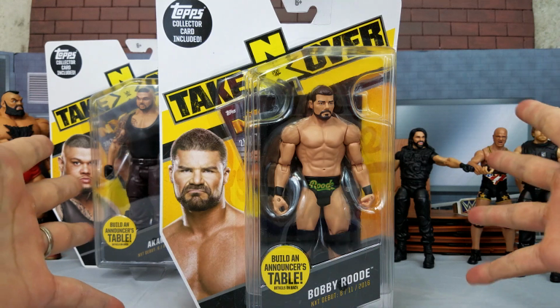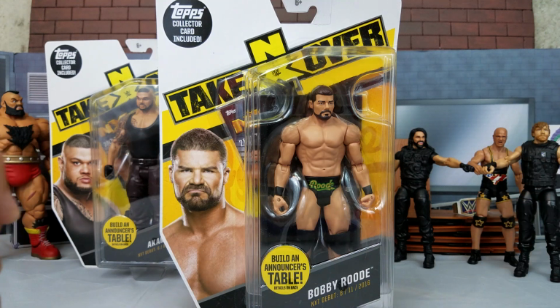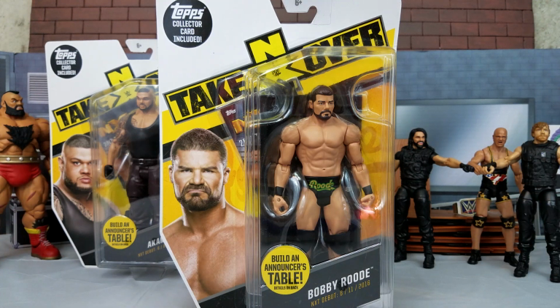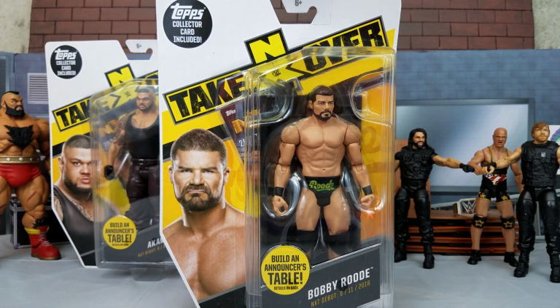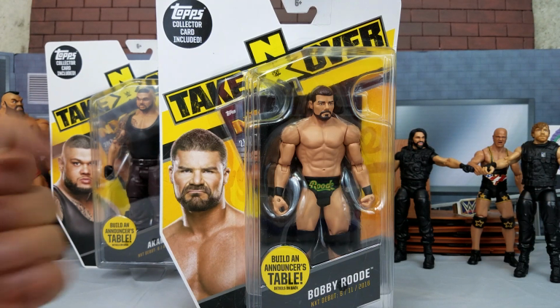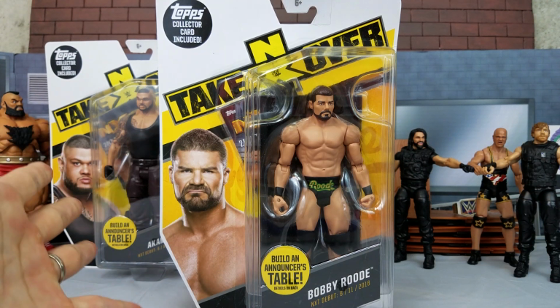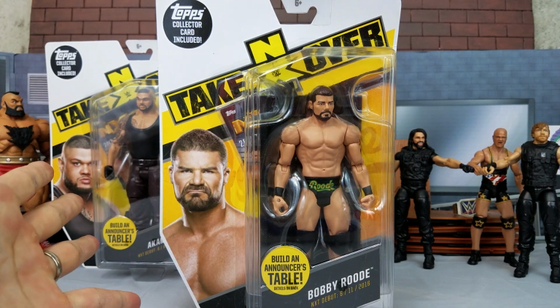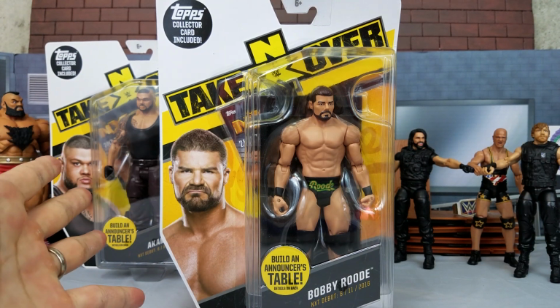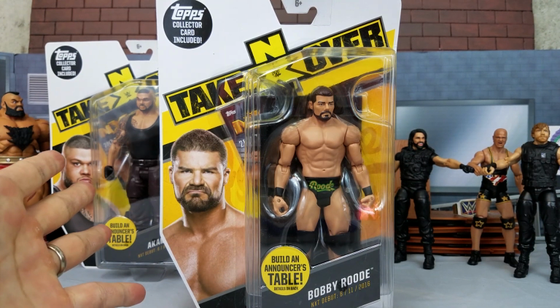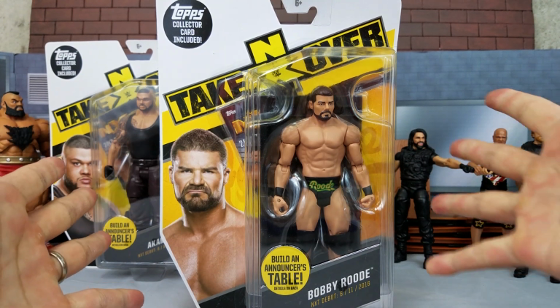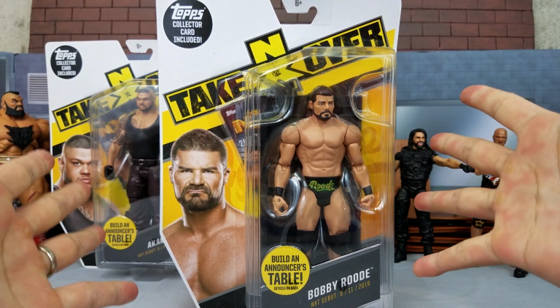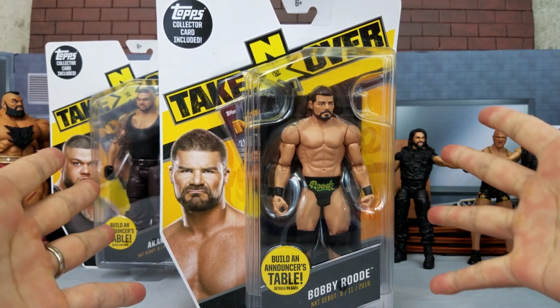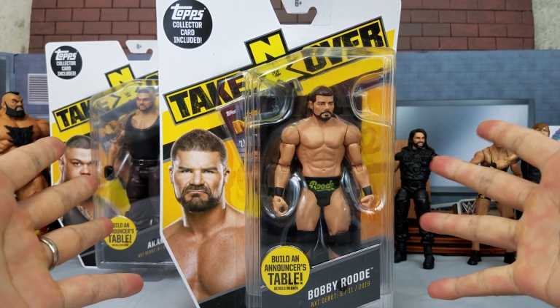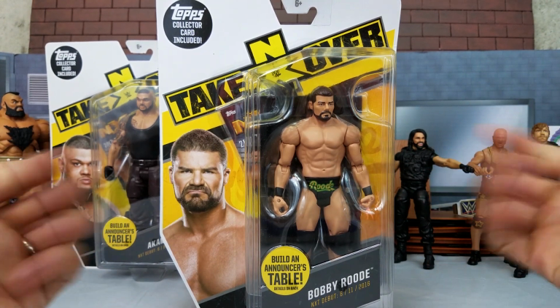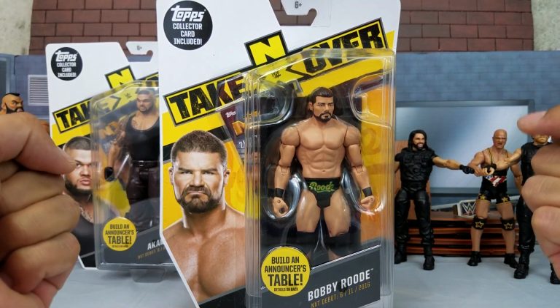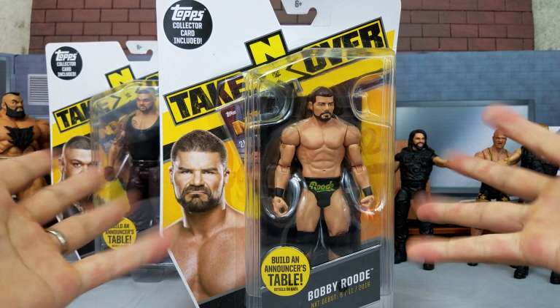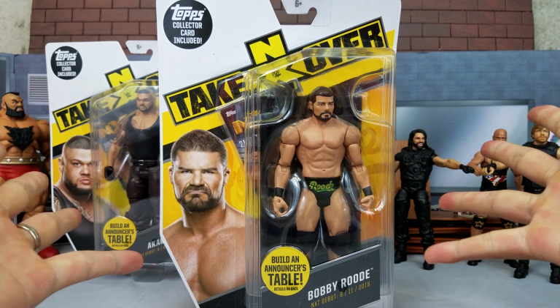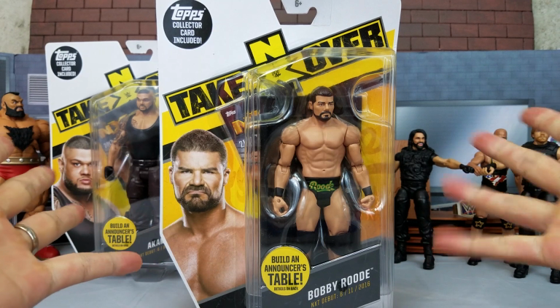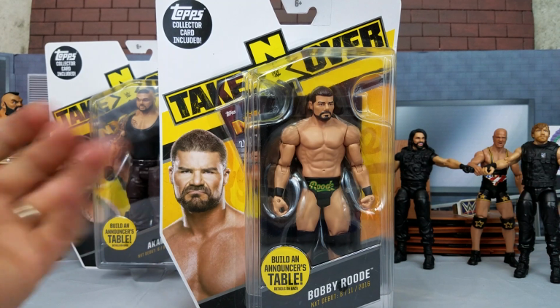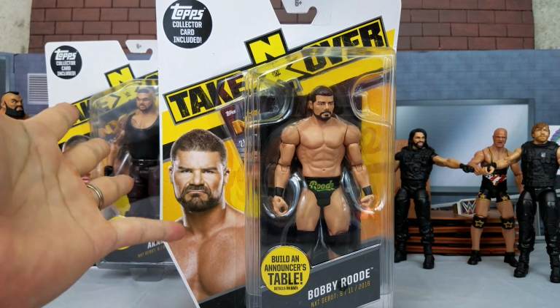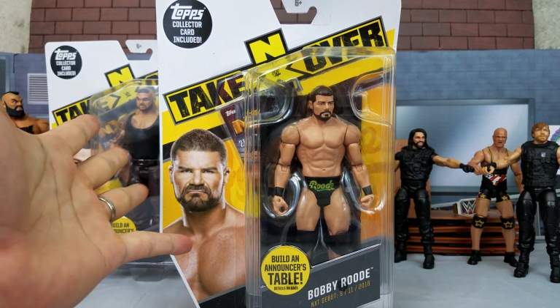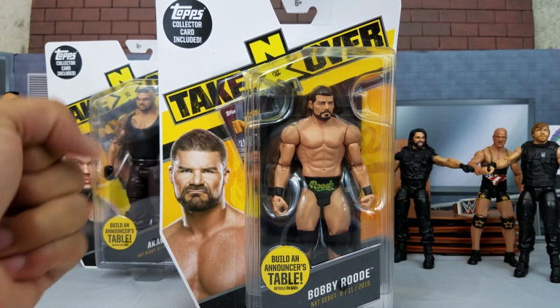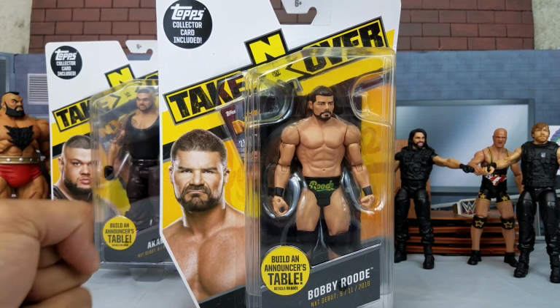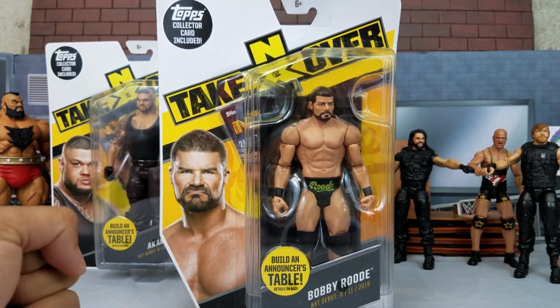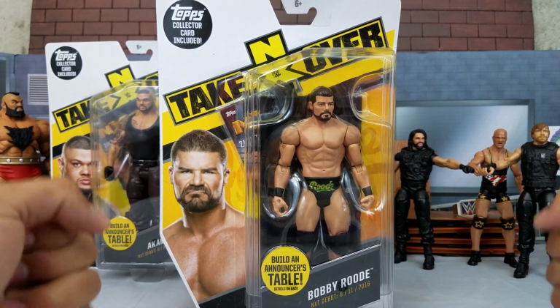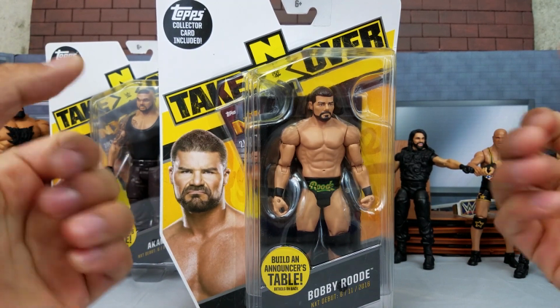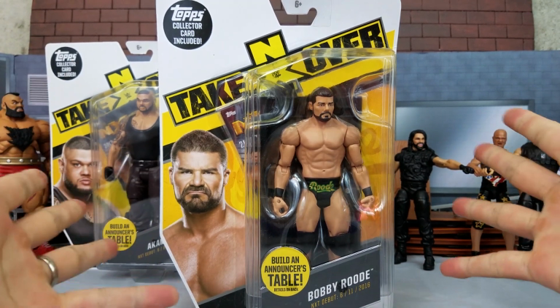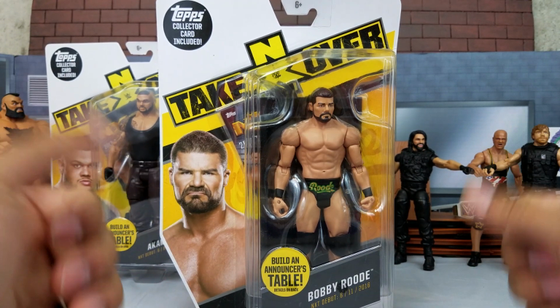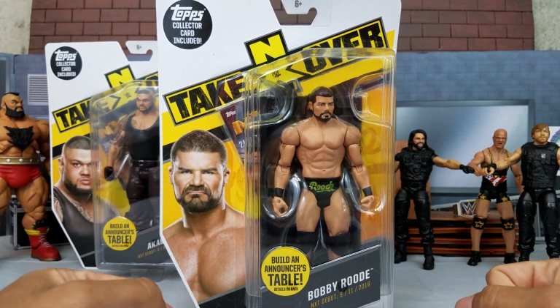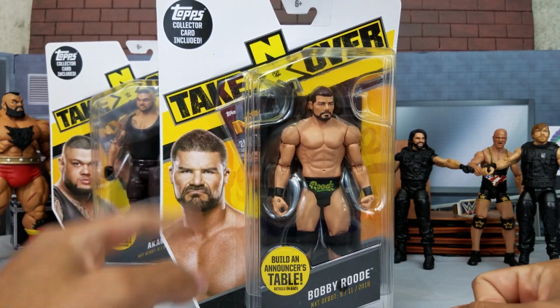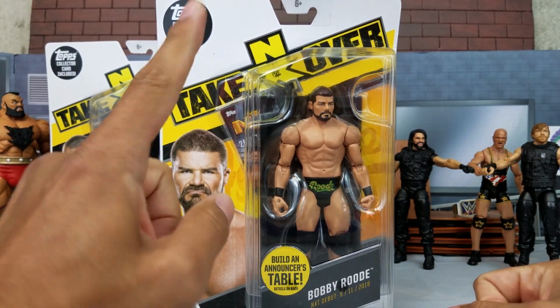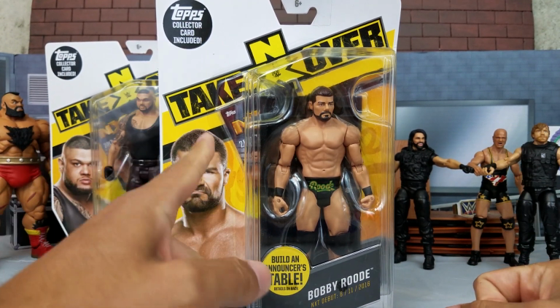Glorious! I won't give in! I won't give in until I'm victorious! Hey, it's Wrestling Hero Figs! Bobby Roode, this figure!